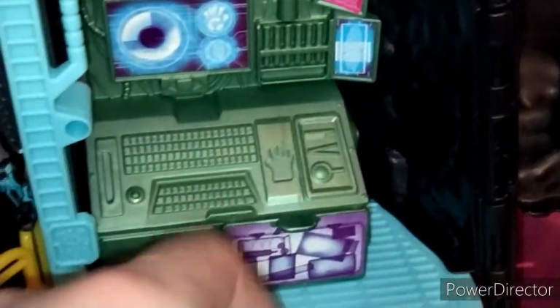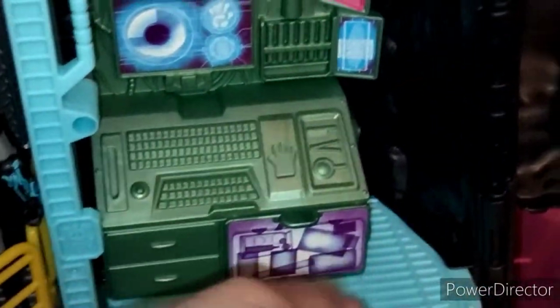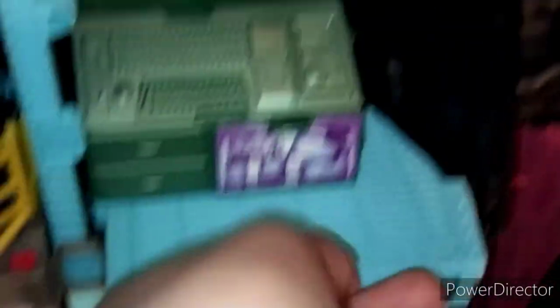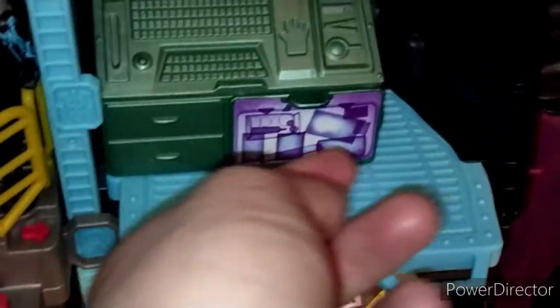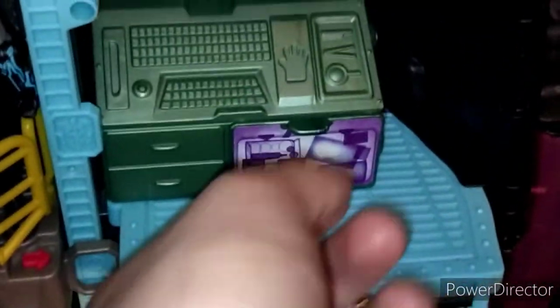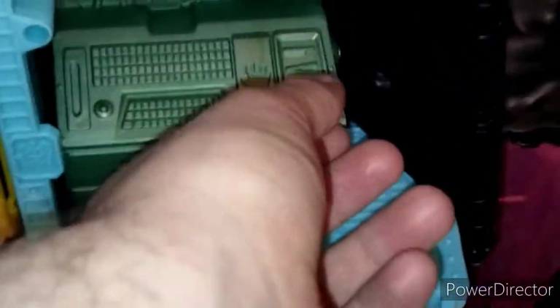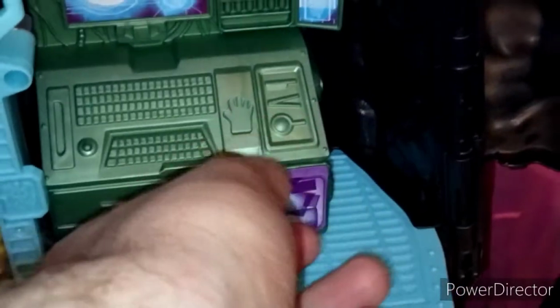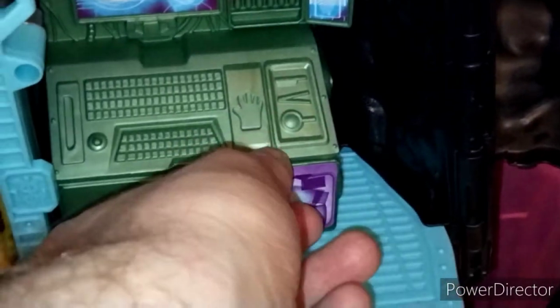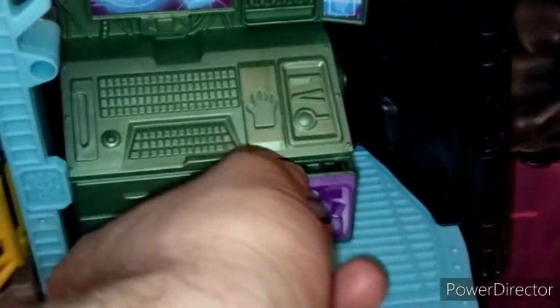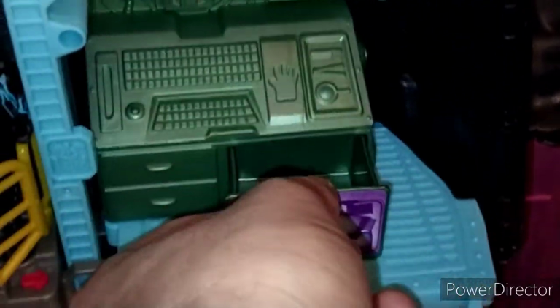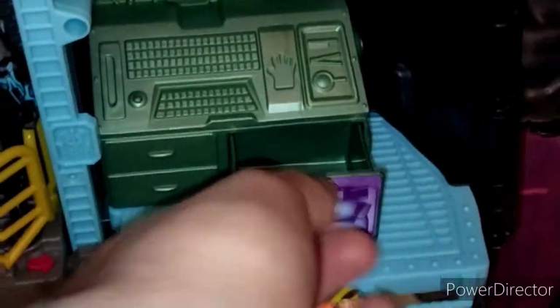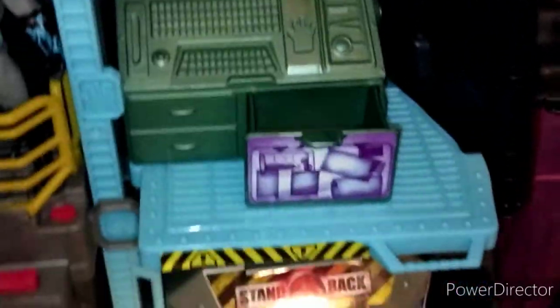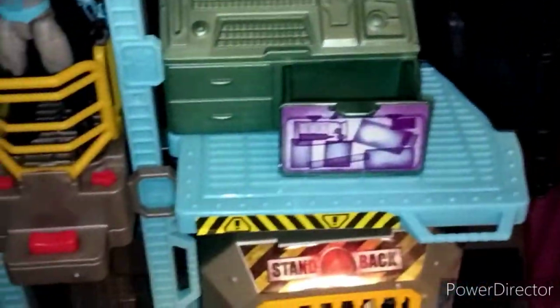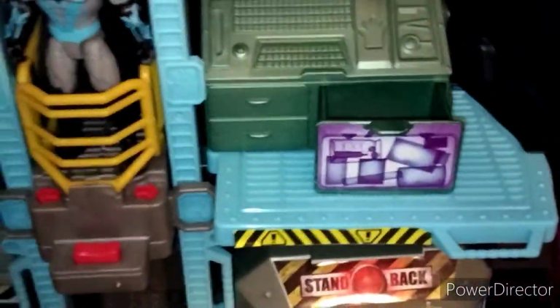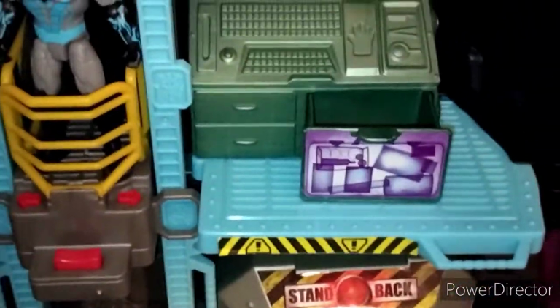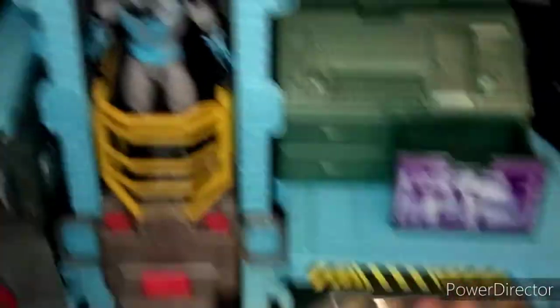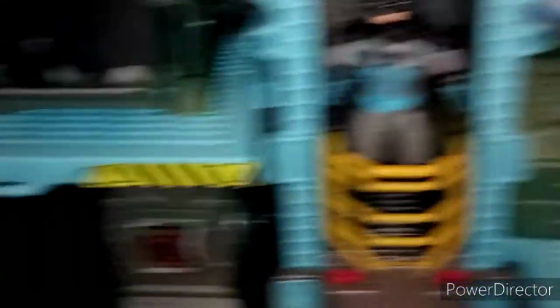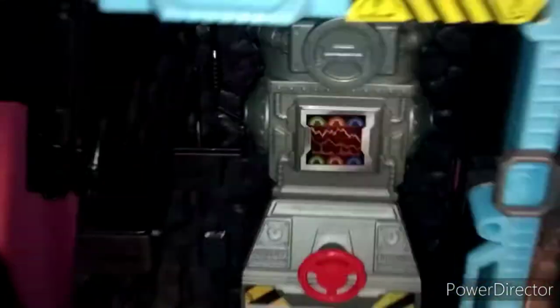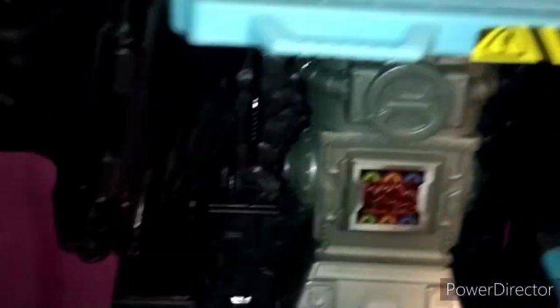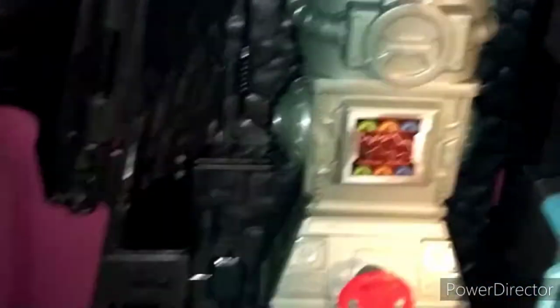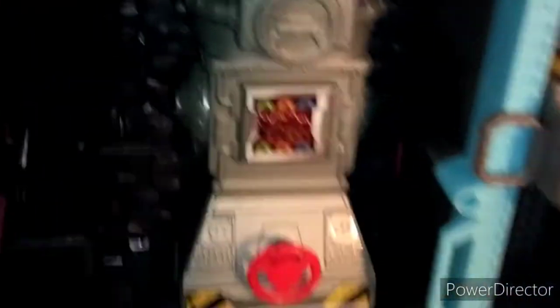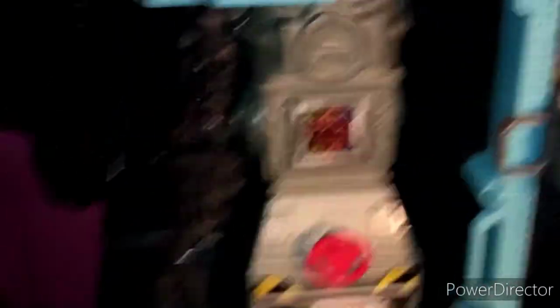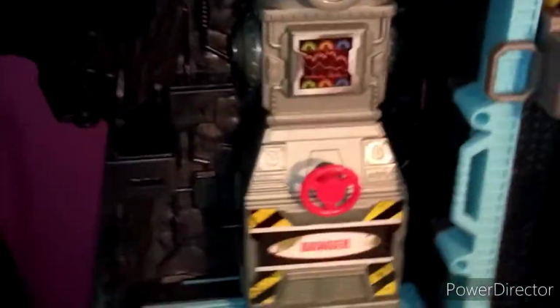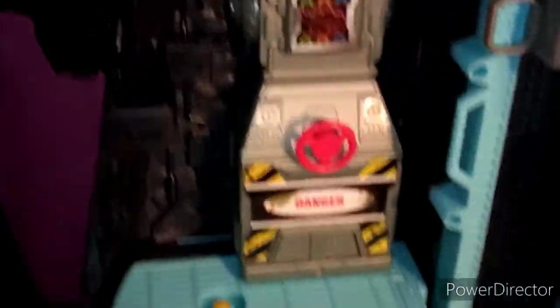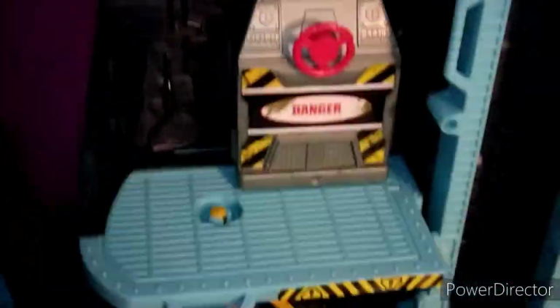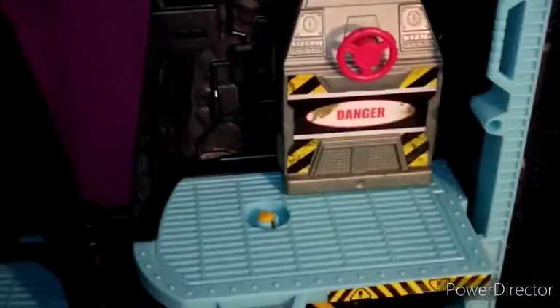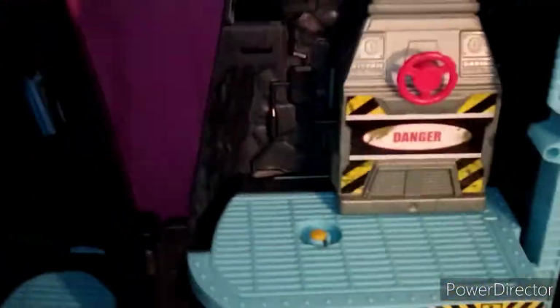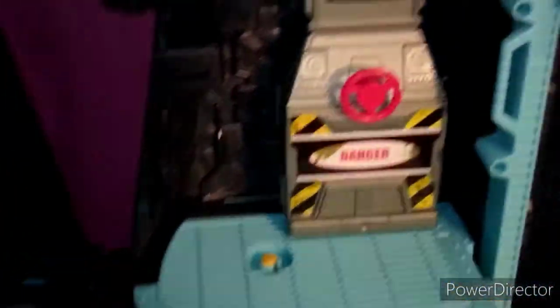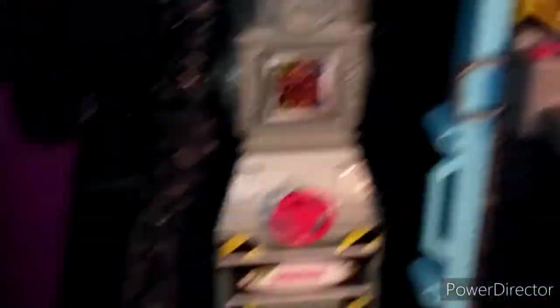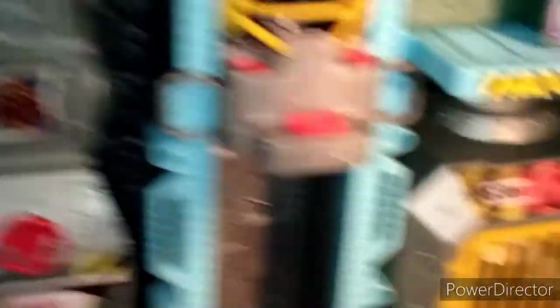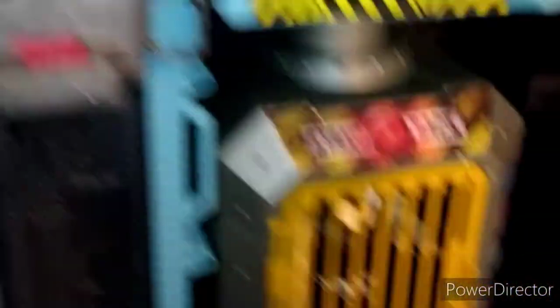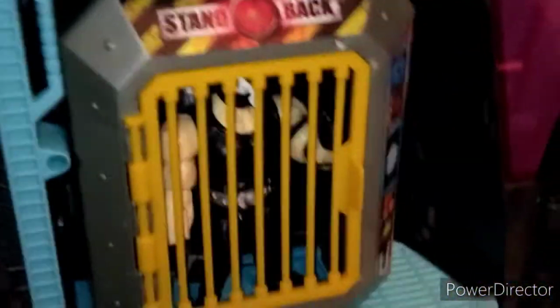It kind of reminds me of Detective Vision. You can actually open this drawer up and store stuff like batarangs or Batman helmets in there — that's pretty cool. Over here you have the boiler room, which reminds me of the atomic pile from the '66 Batcave.